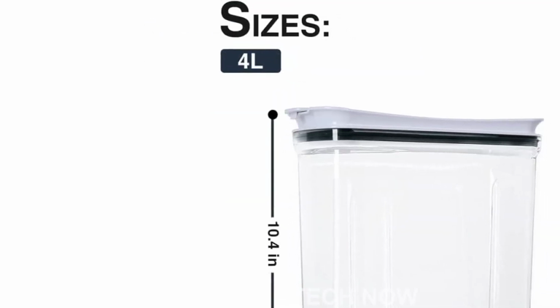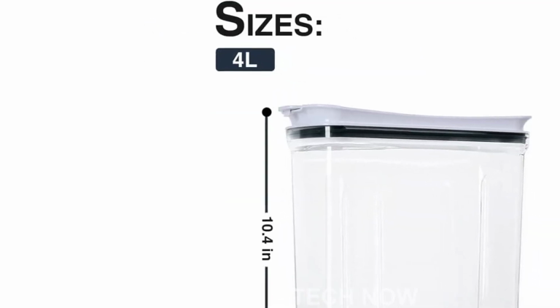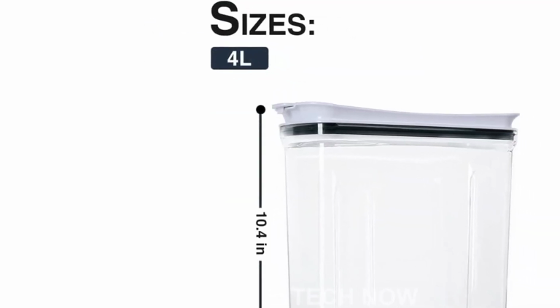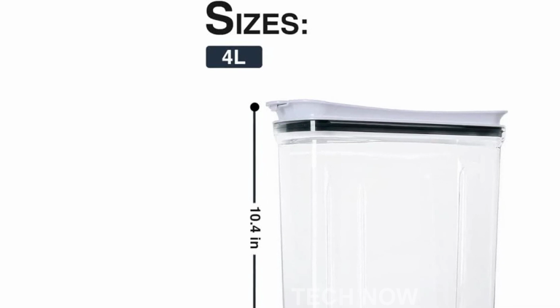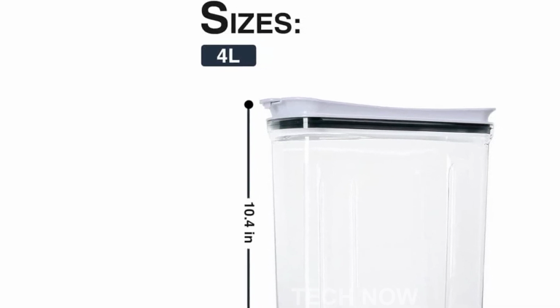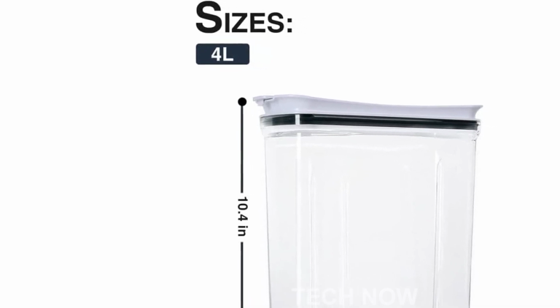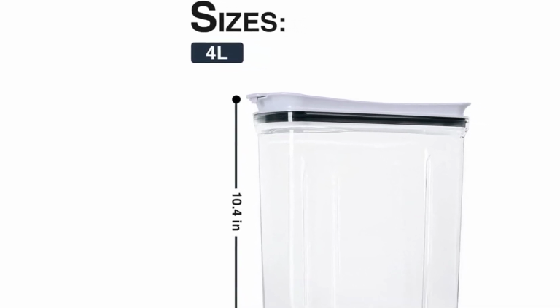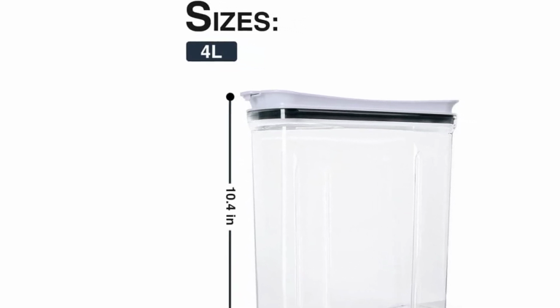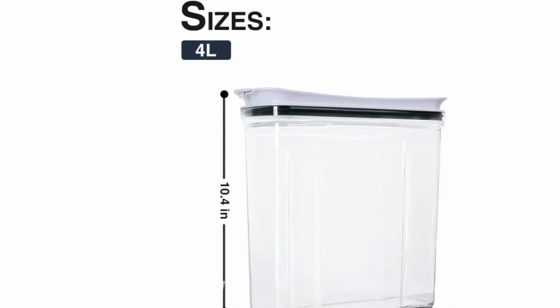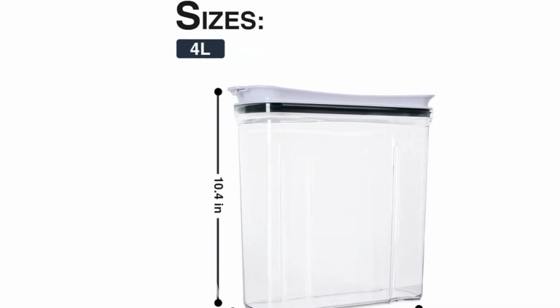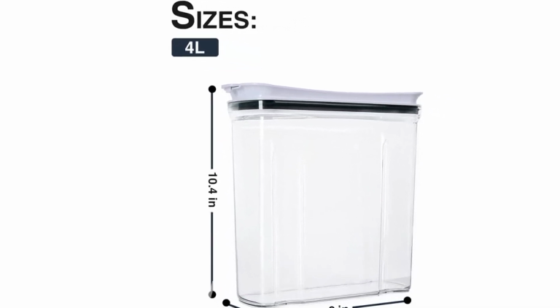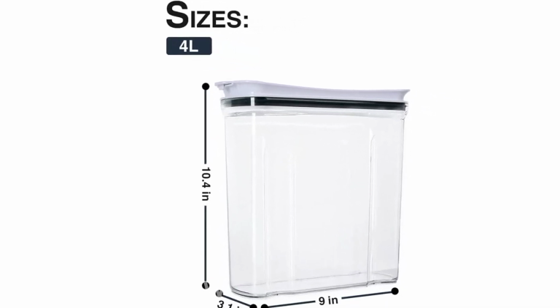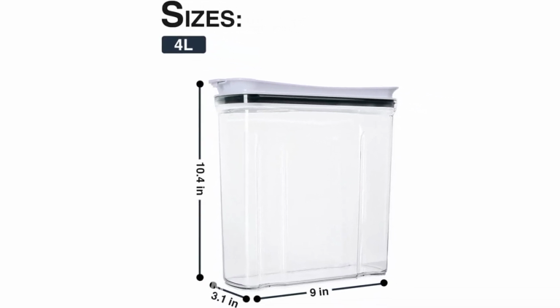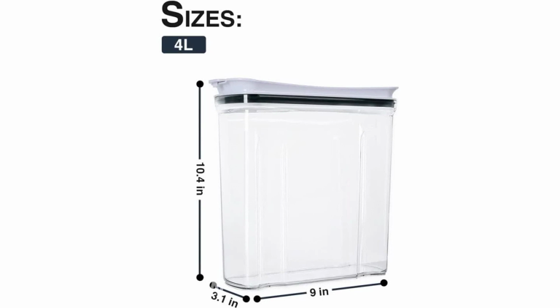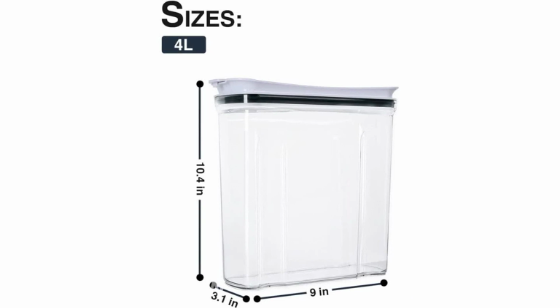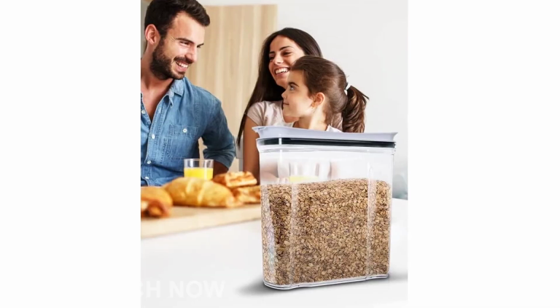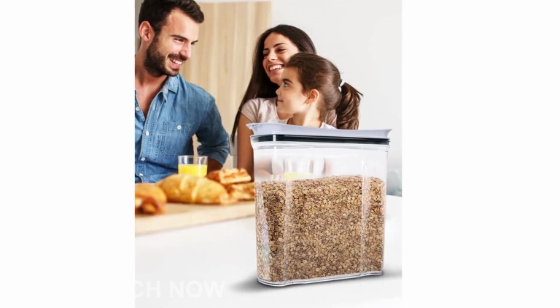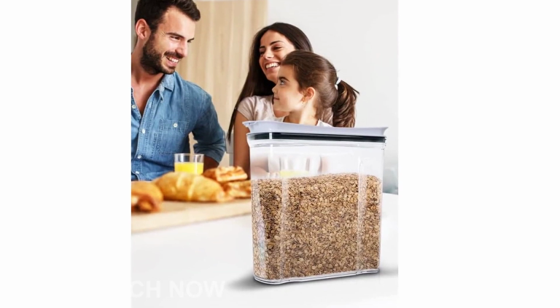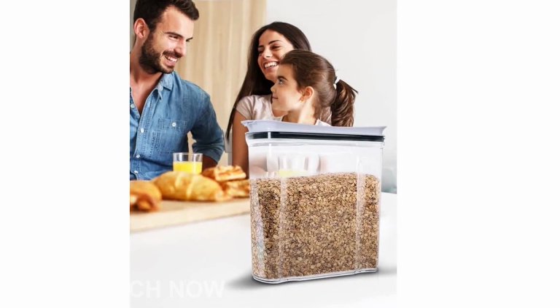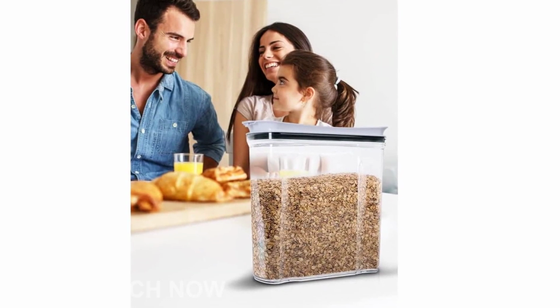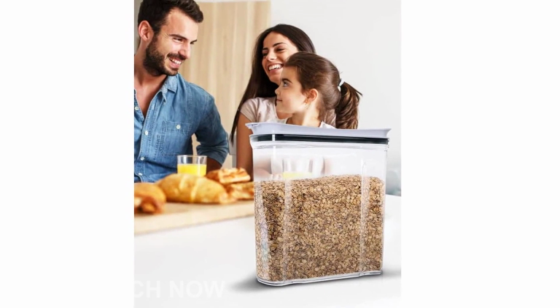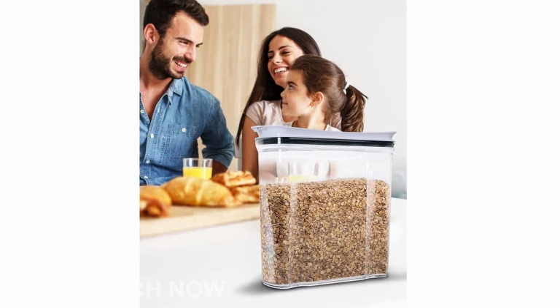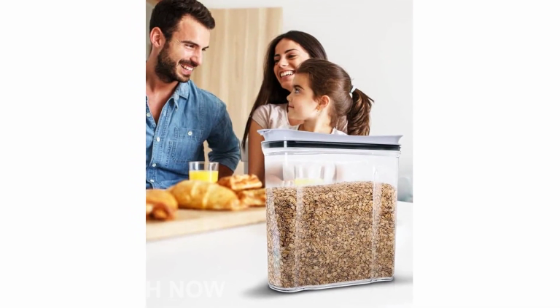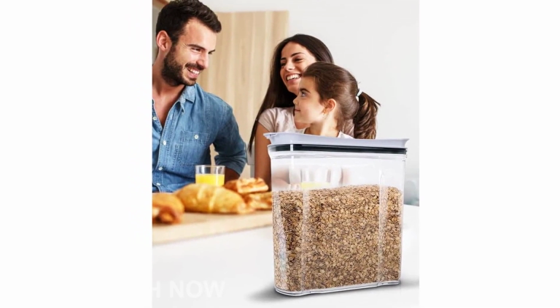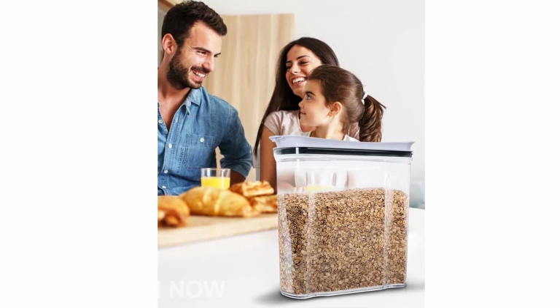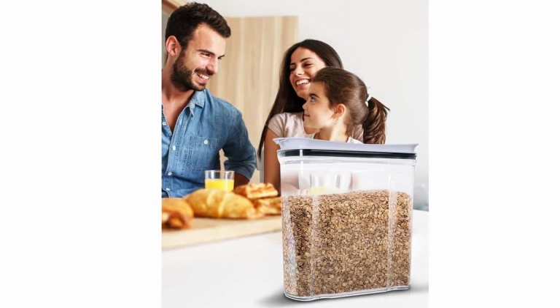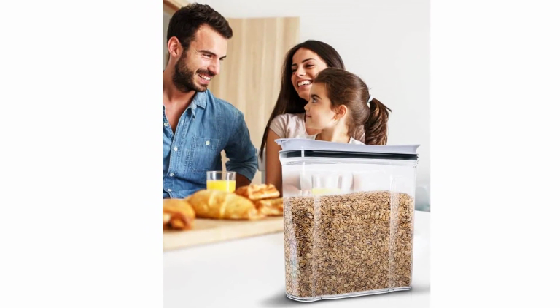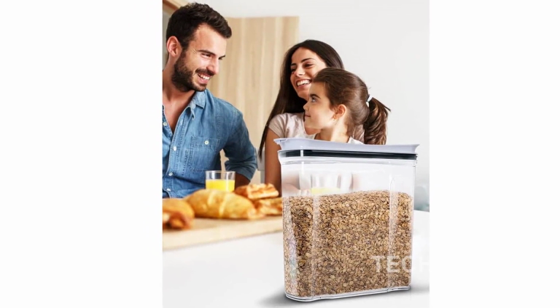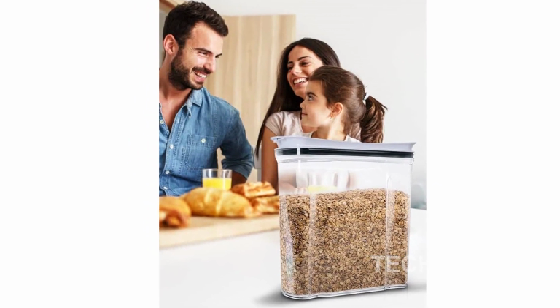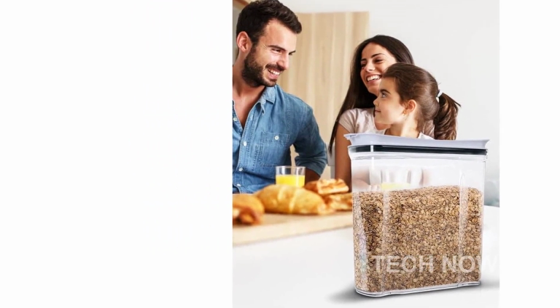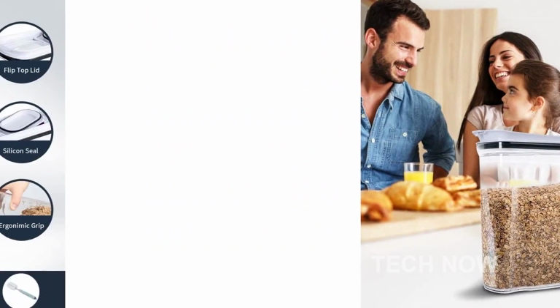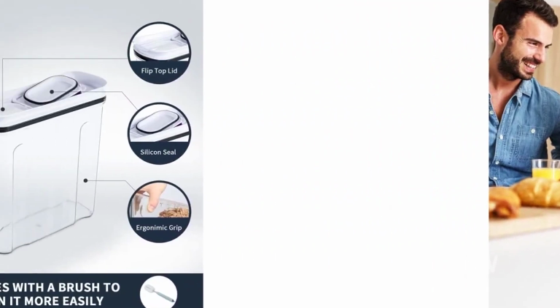While they are perfect for storing cereals, they are also versatile enough to store flour, brown sugar, rice, grains, pasta, snacks, nuts, coffee, and even pet food. Say goodbye to cluttered cabinets and hello to organized, easy-to-access food storage.